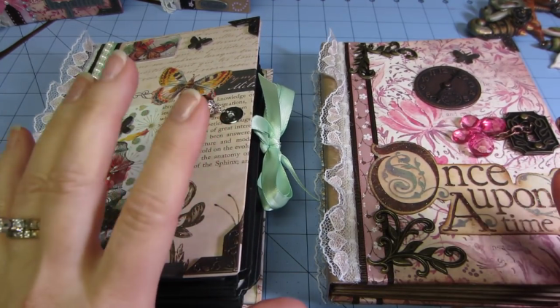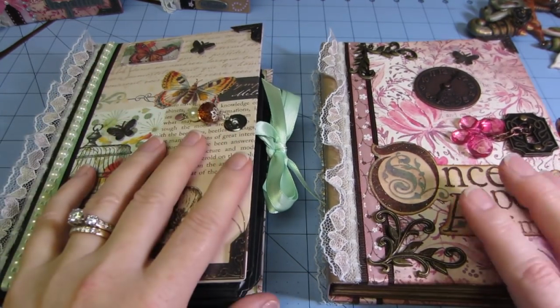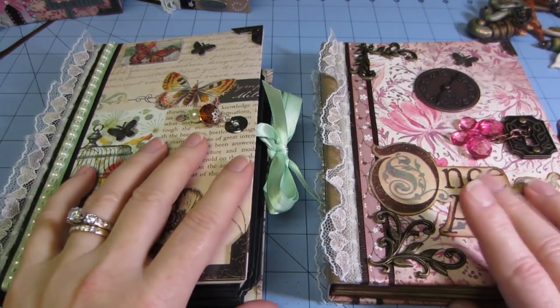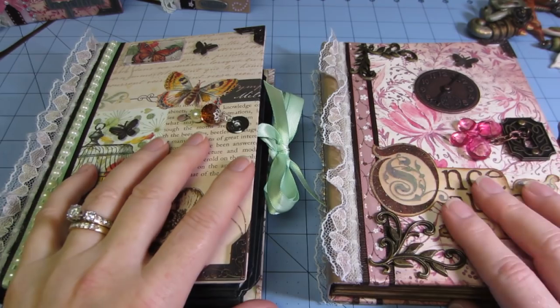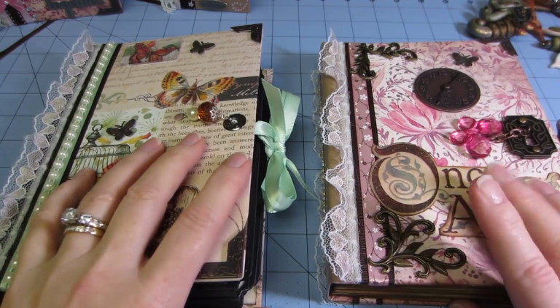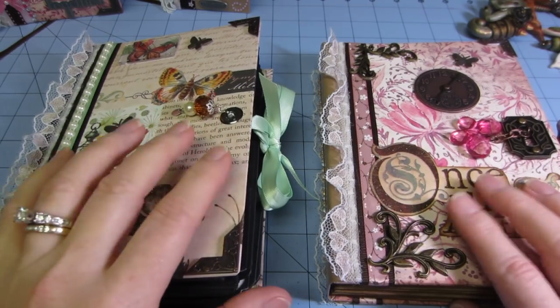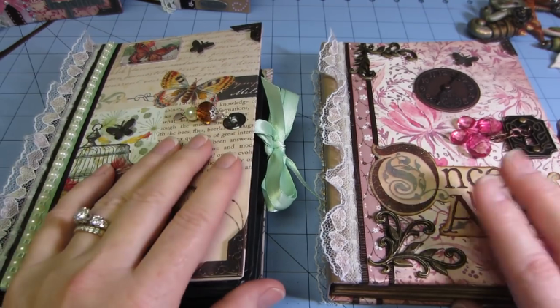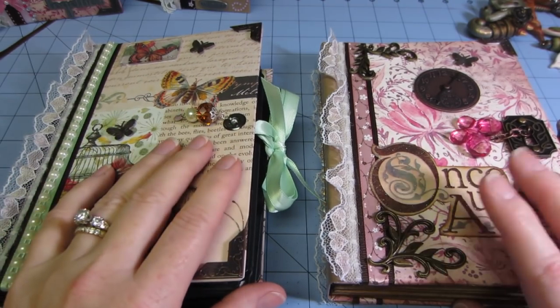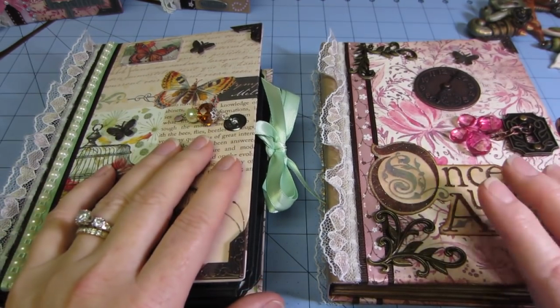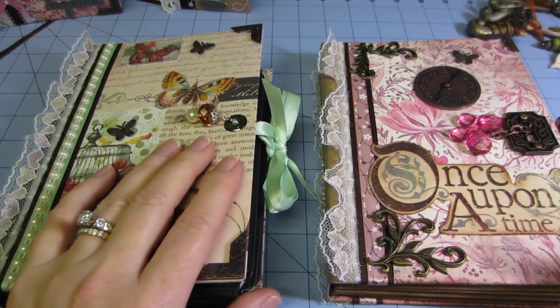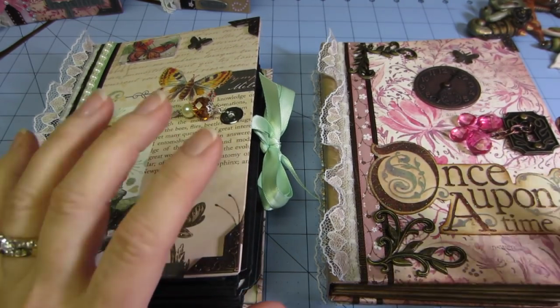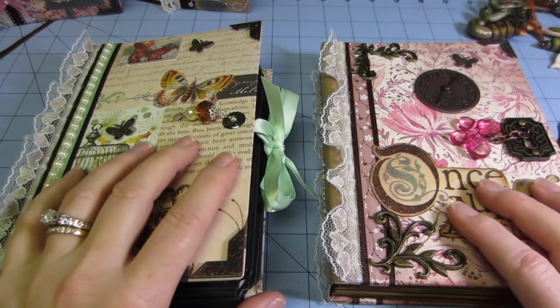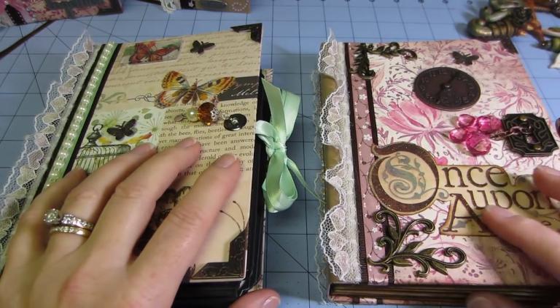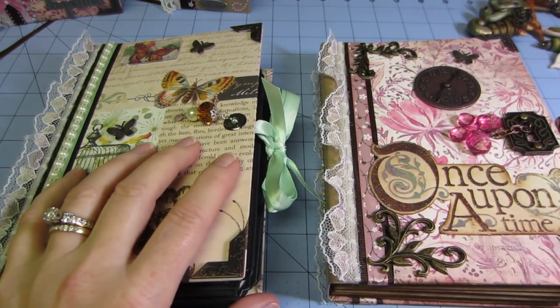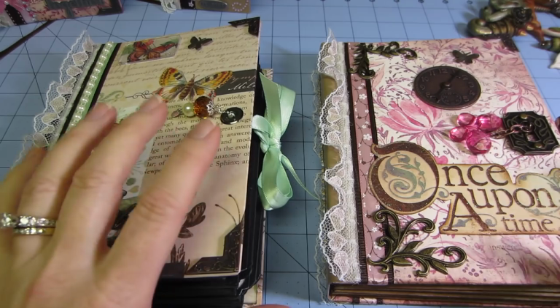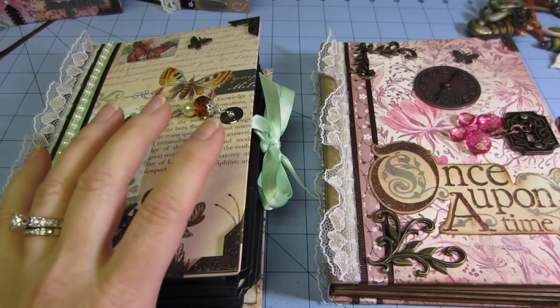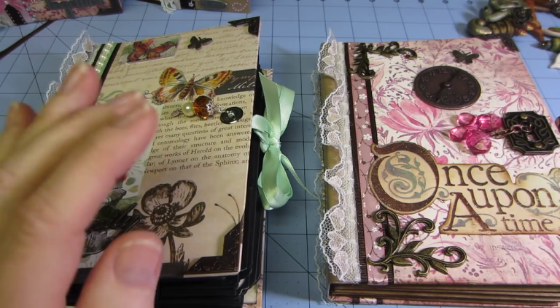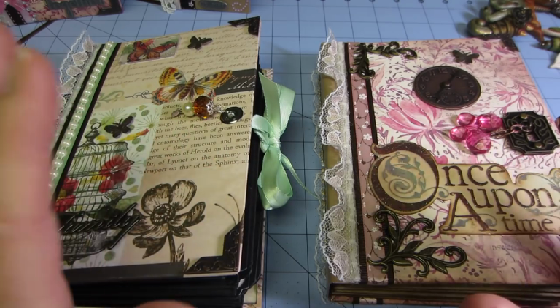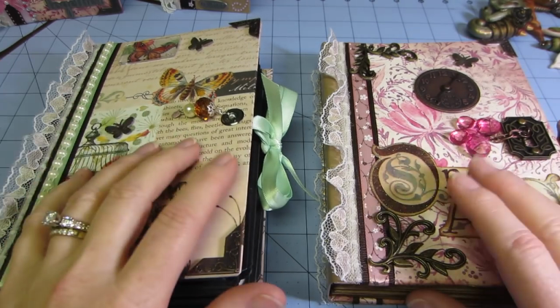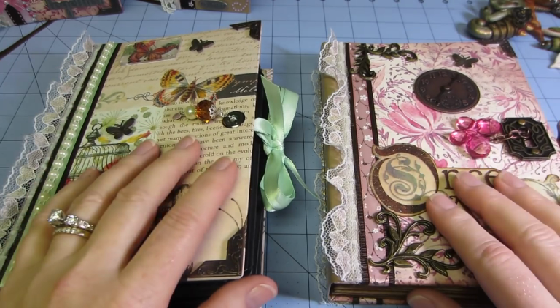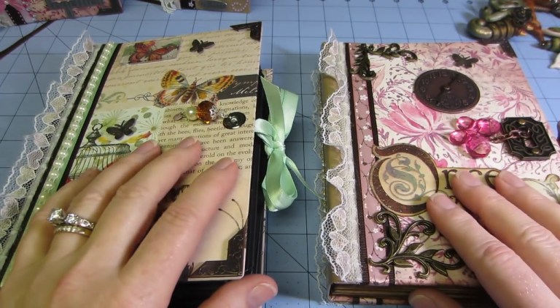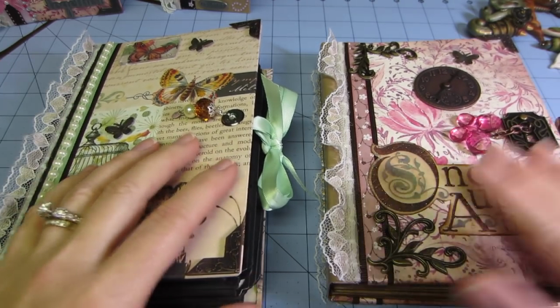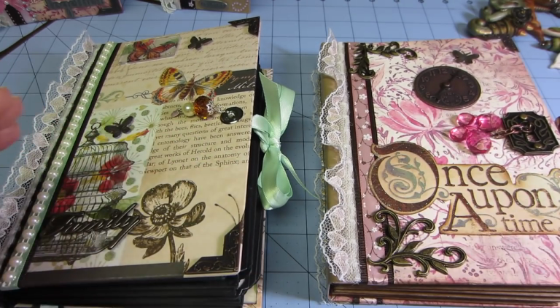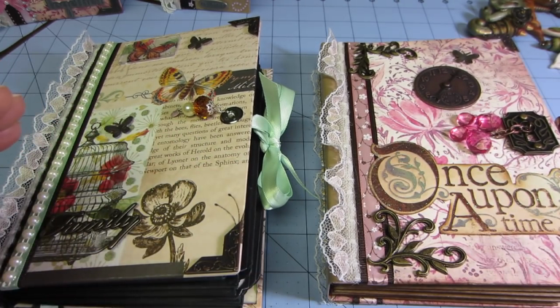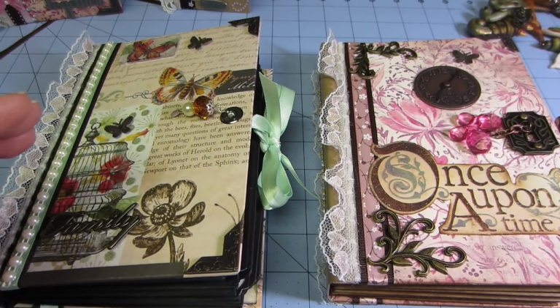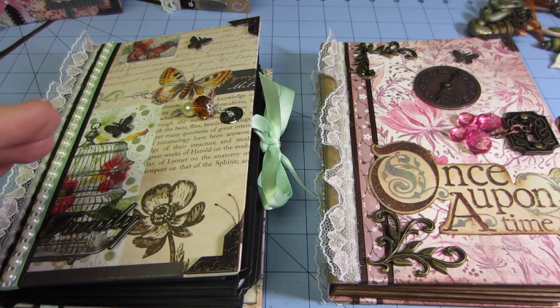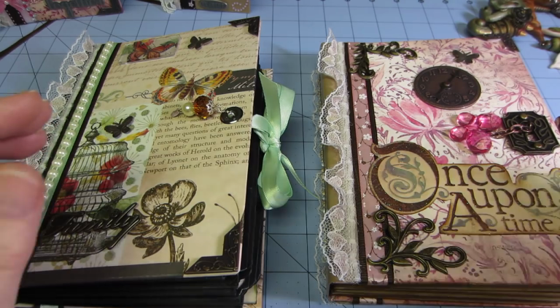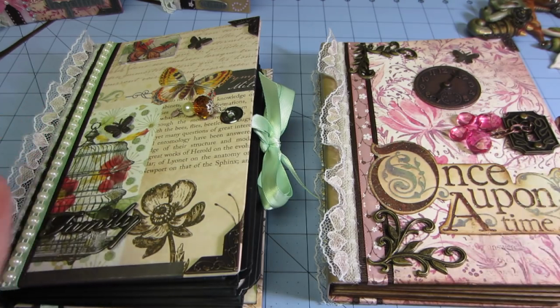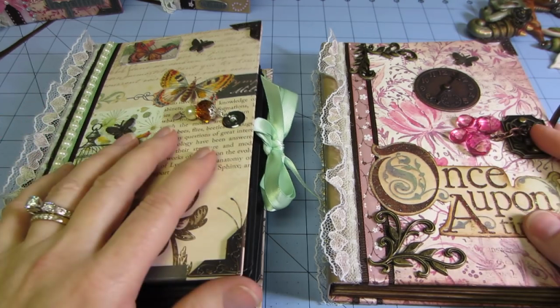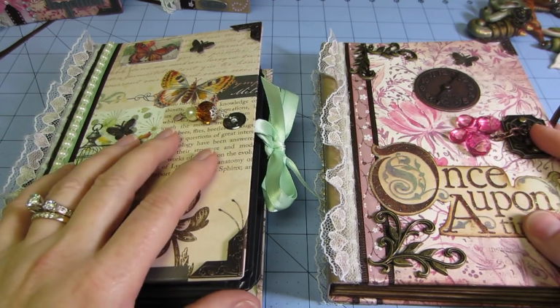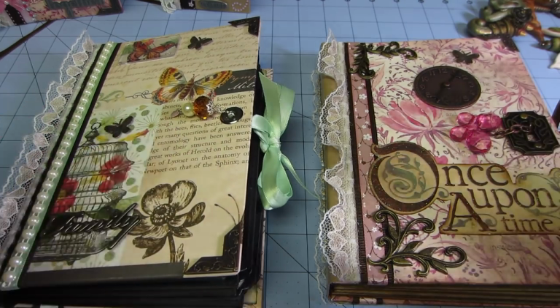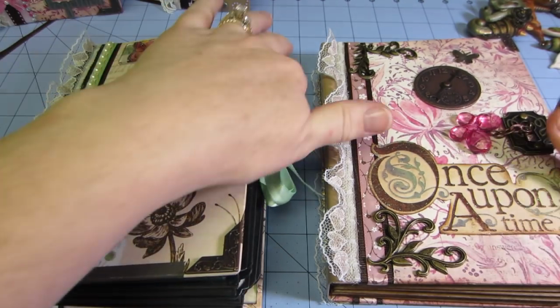The construction of these — I got it from Kathy Orta. She's the Paper Phenomenon on YouTube, and this is her Envelope Mini Album series. If you find her on YouTube, her tutorials are very good, very easy to follow.